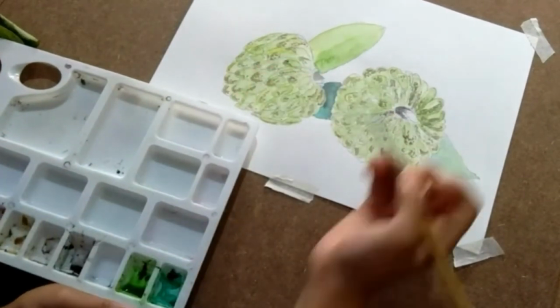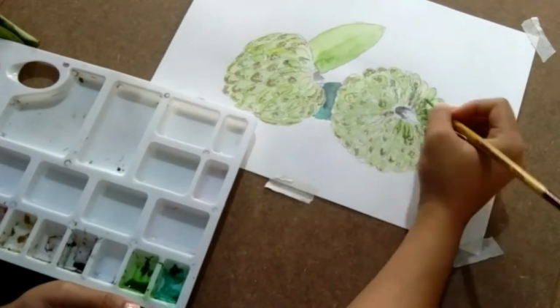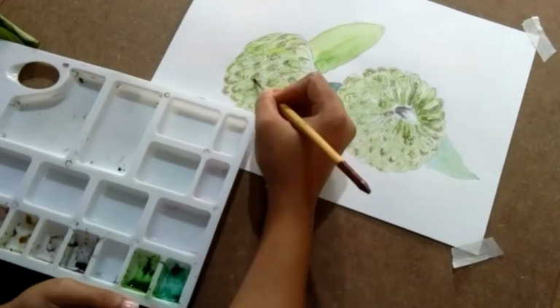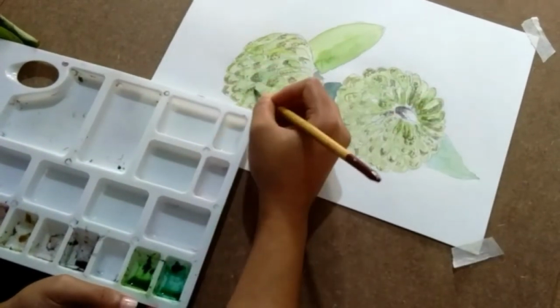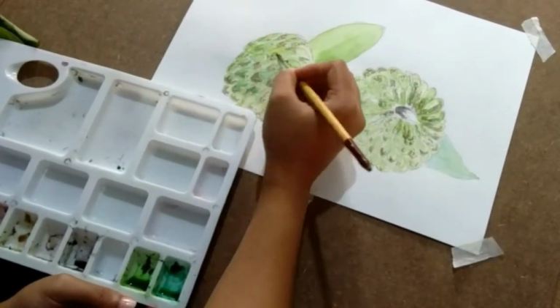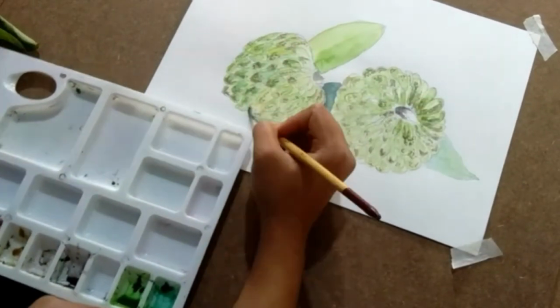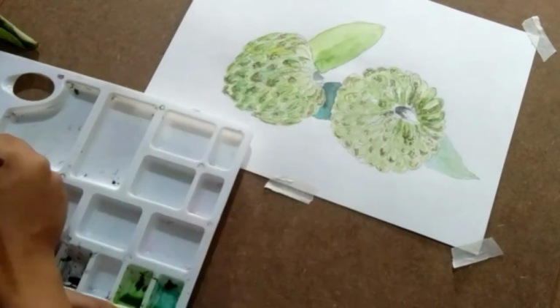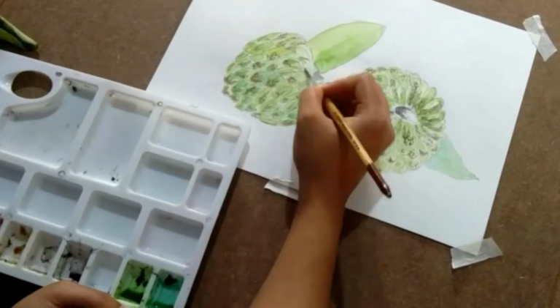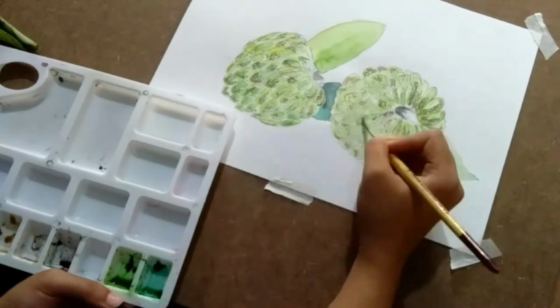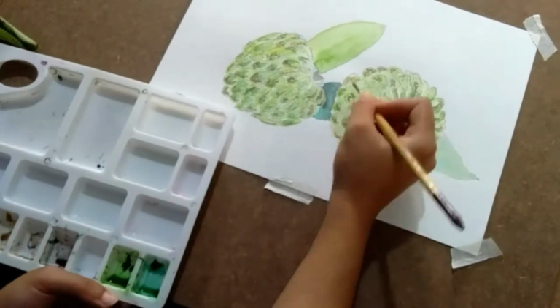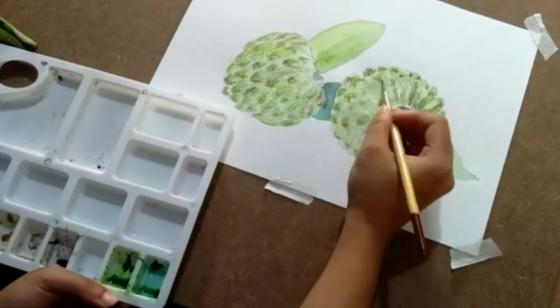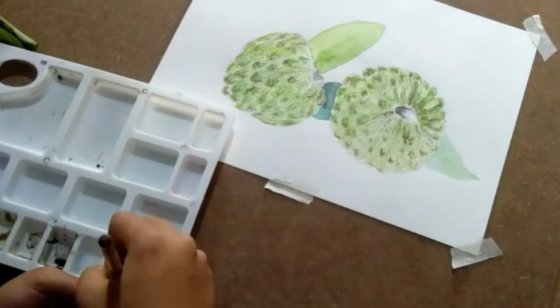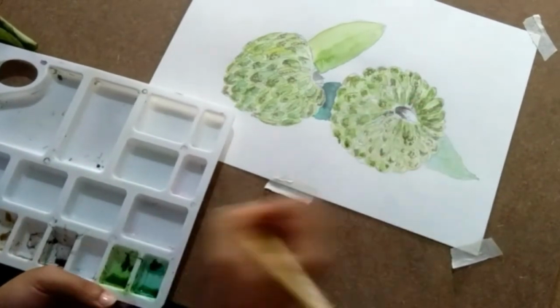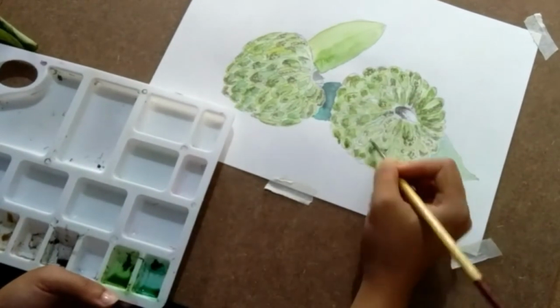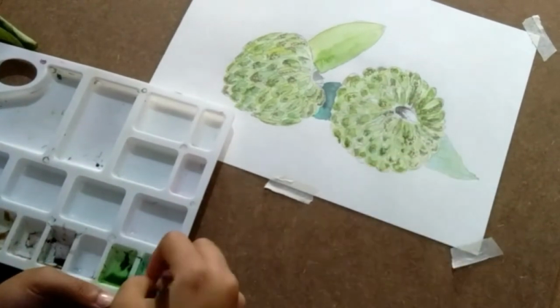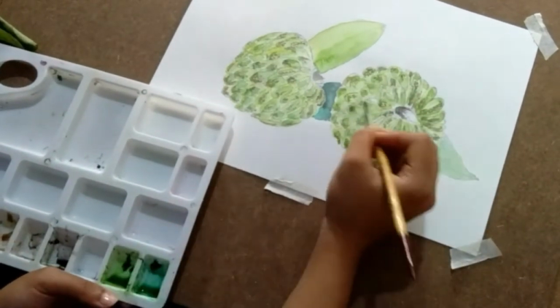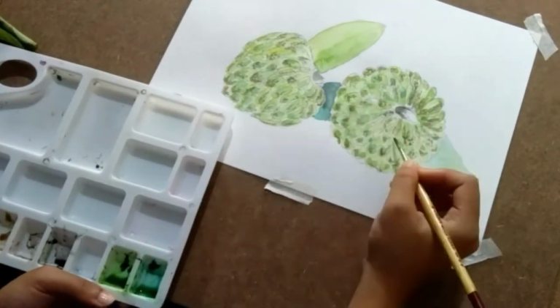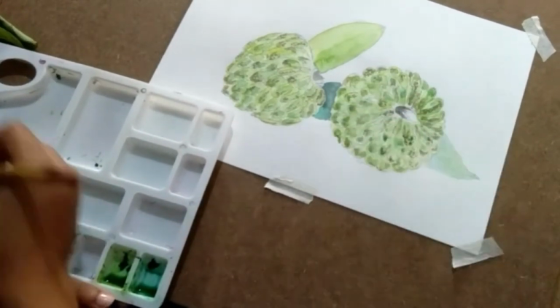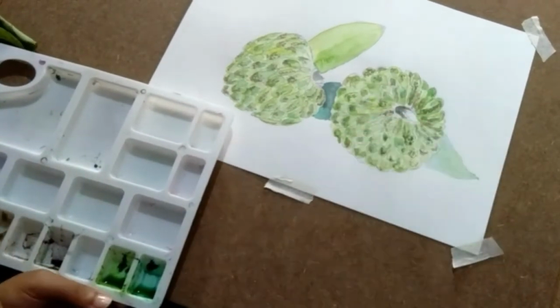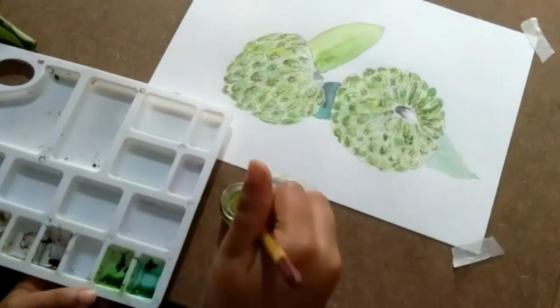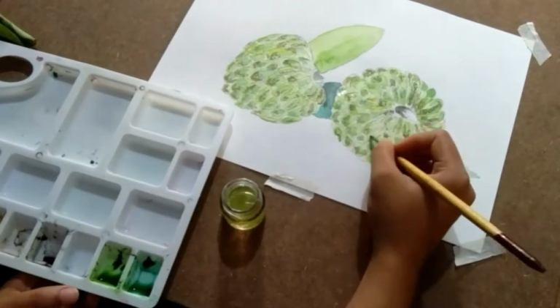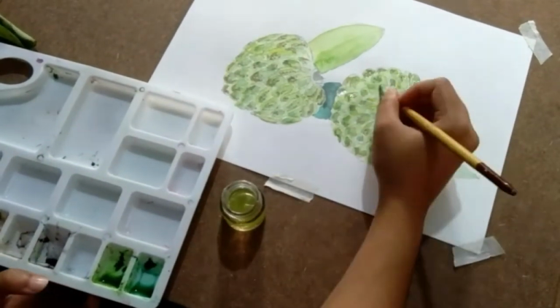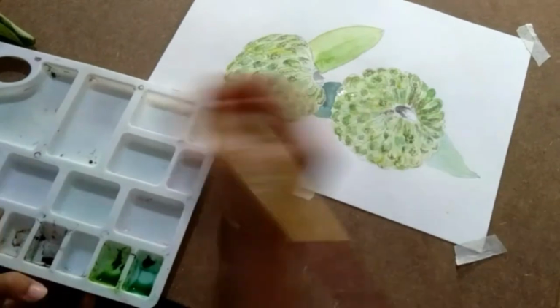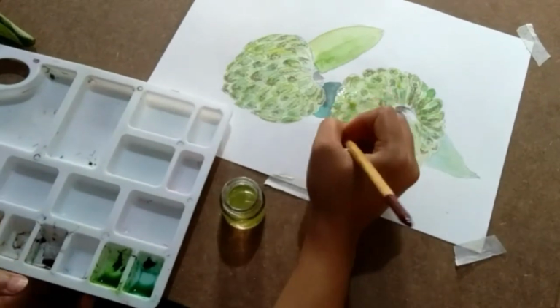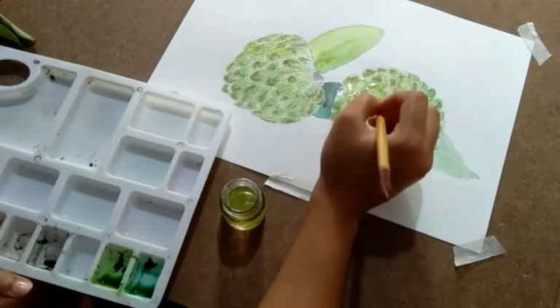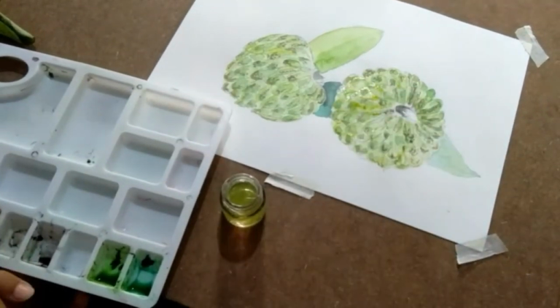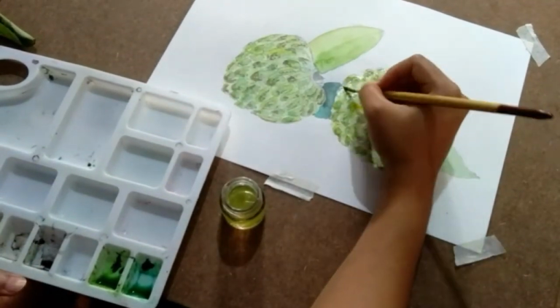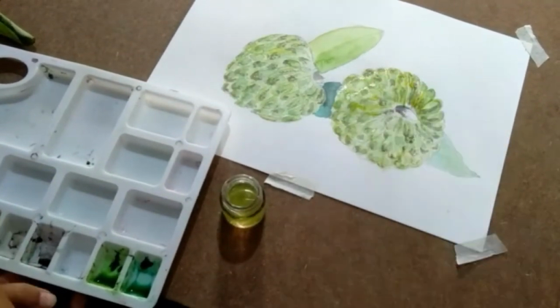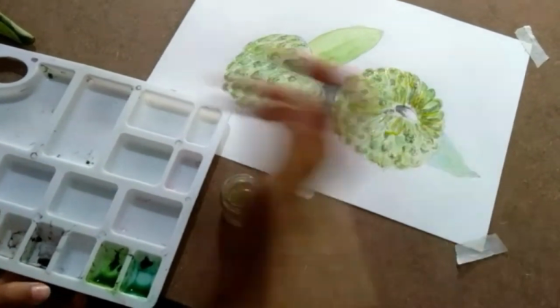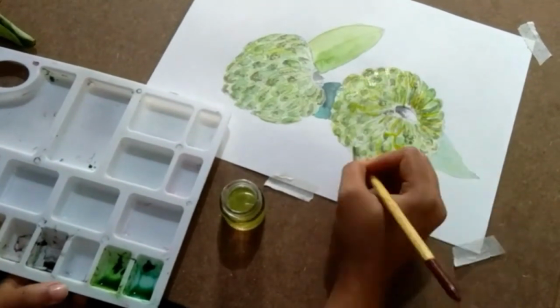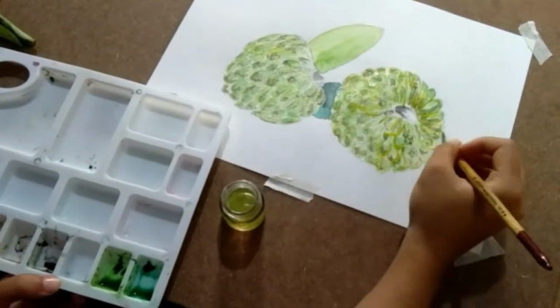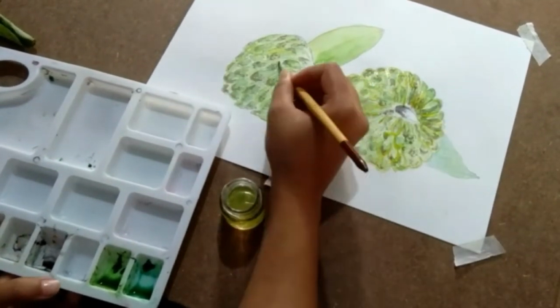Besides, this is really fun — like seriously. I thought this might be very difficult, but when I started, gradually I started having fun.